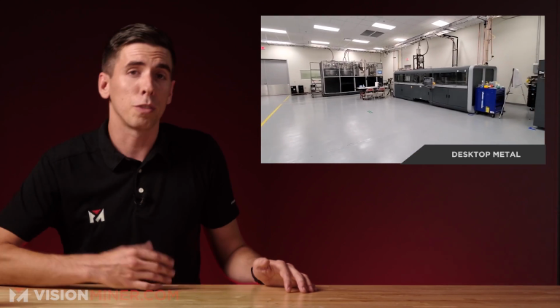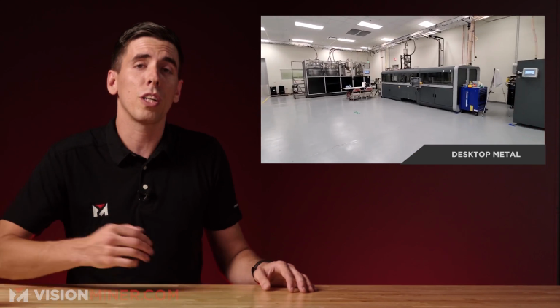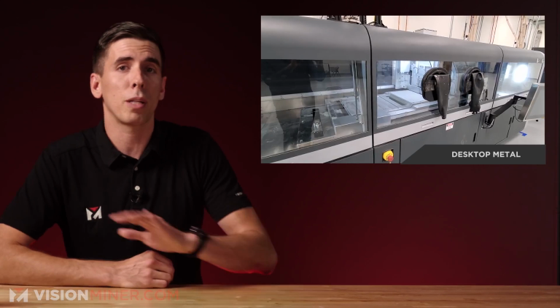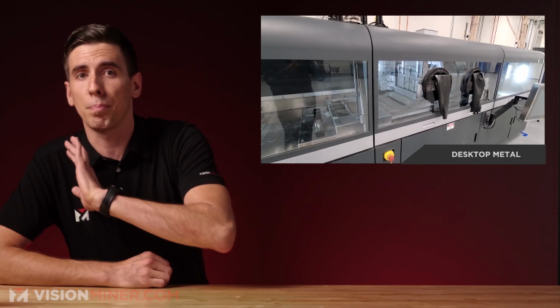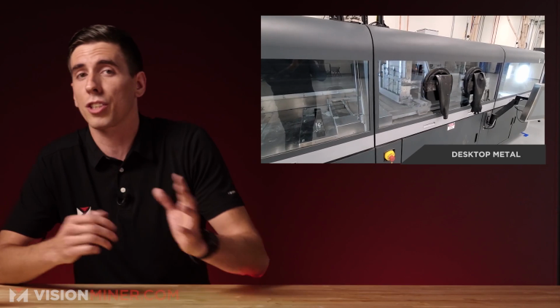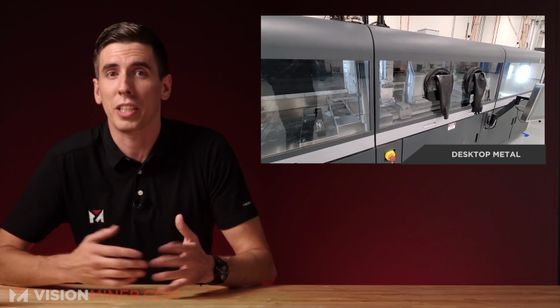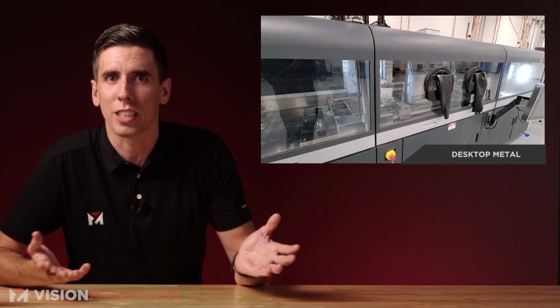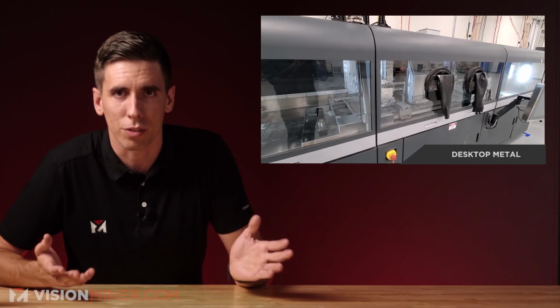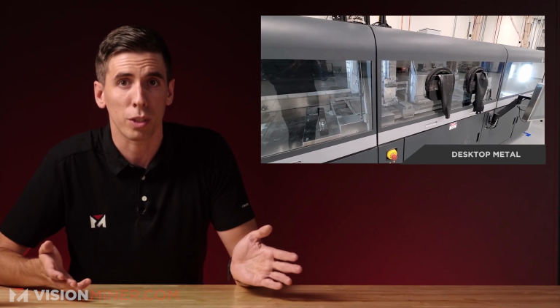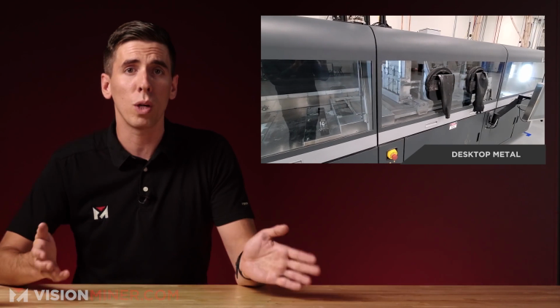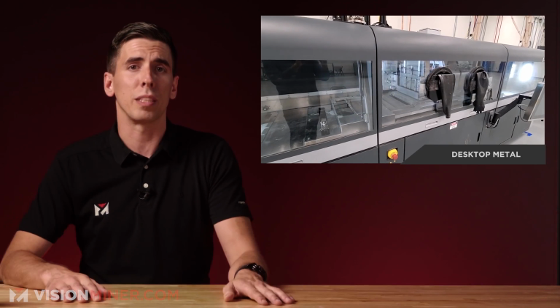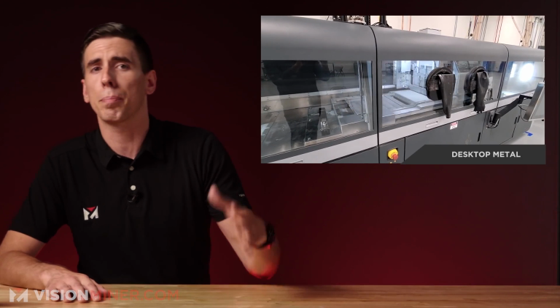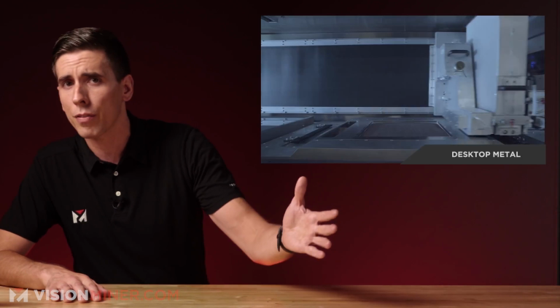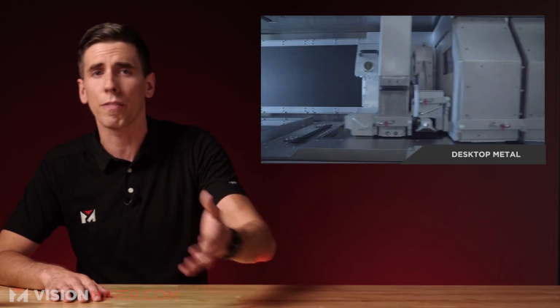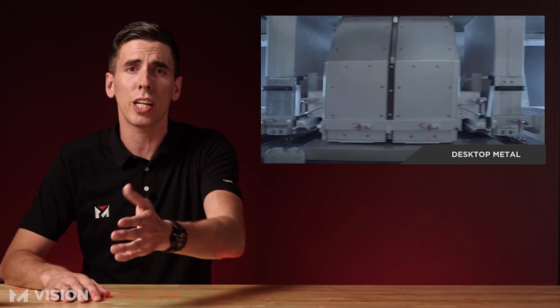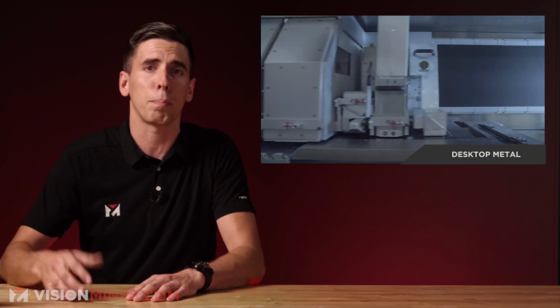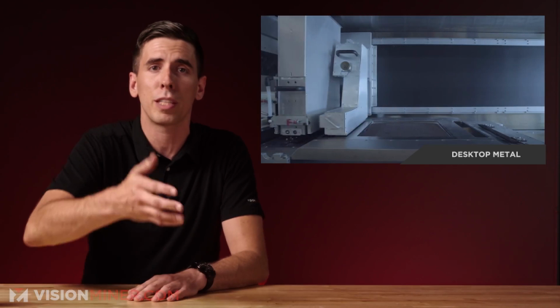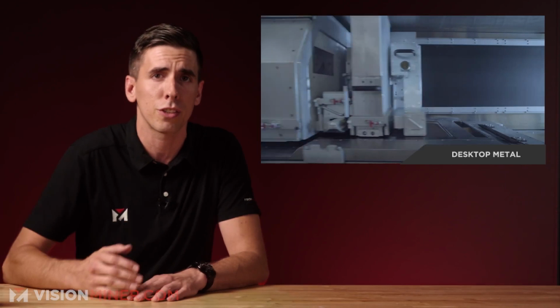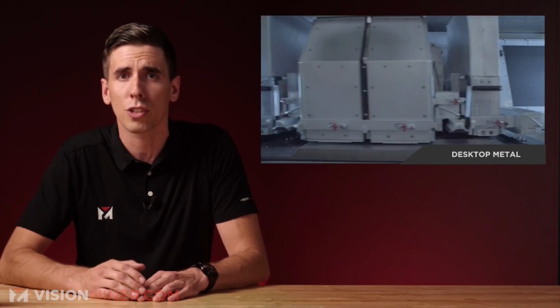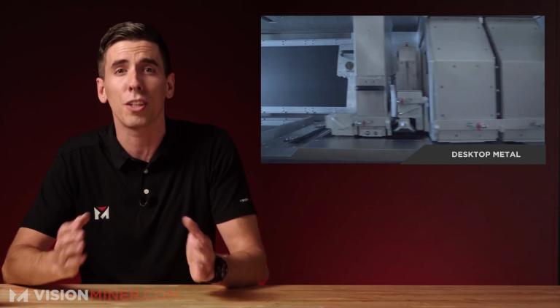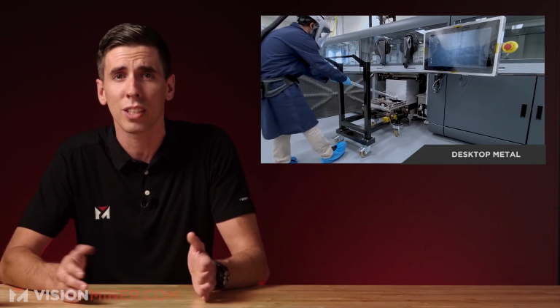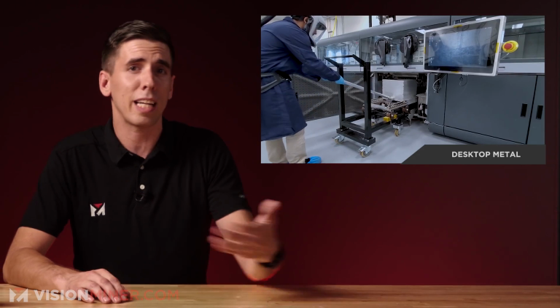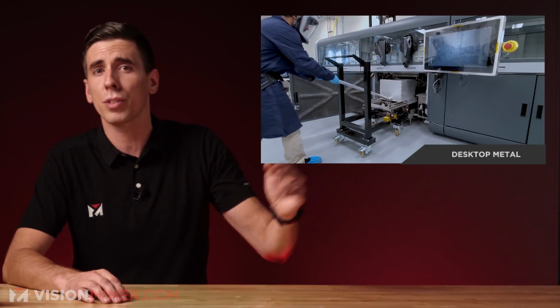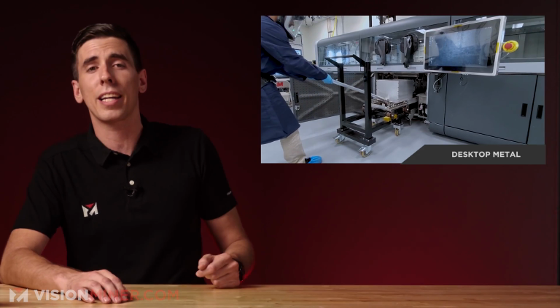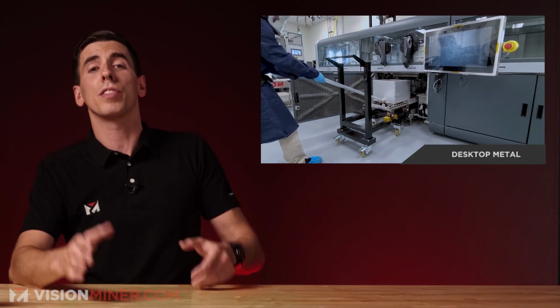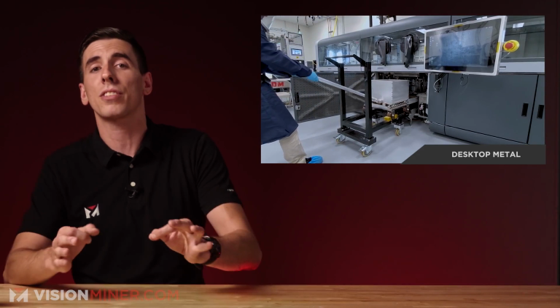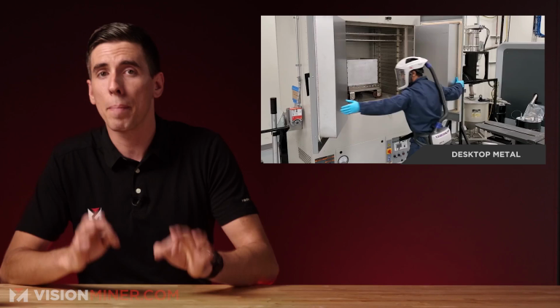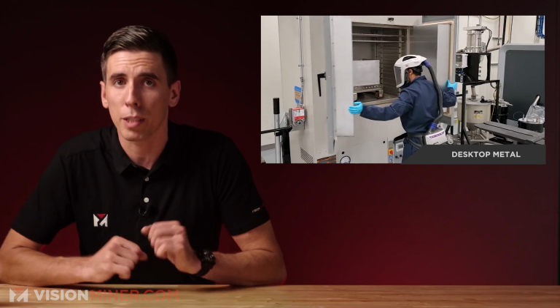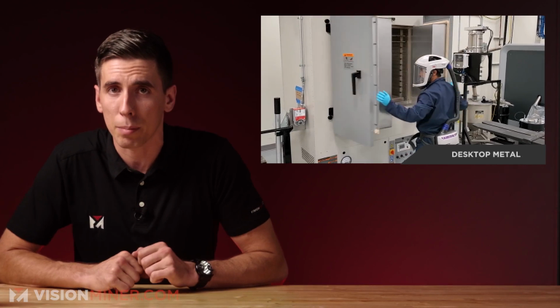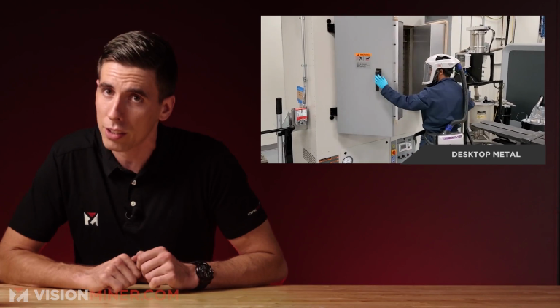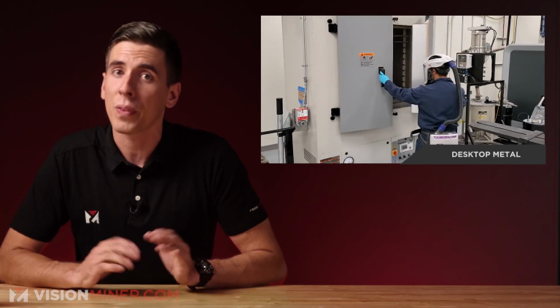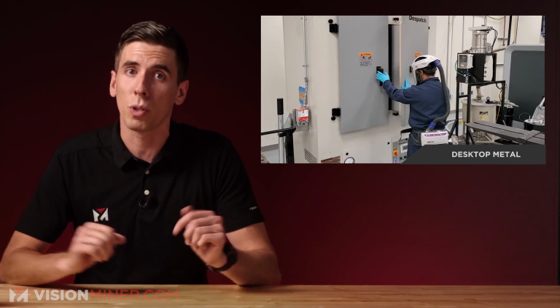As you might recall, Desktop Metal has been basically acquiring everything left and right in 2021, from the DLP manufacturer EnvisionTech to the powder manufacturer solutions company Aerosynth, Adaptive 3D, and now one of the best metal 3D printing companies out there, X1.